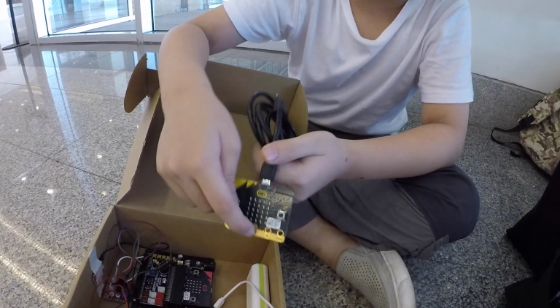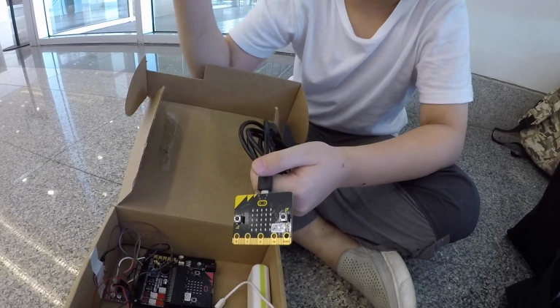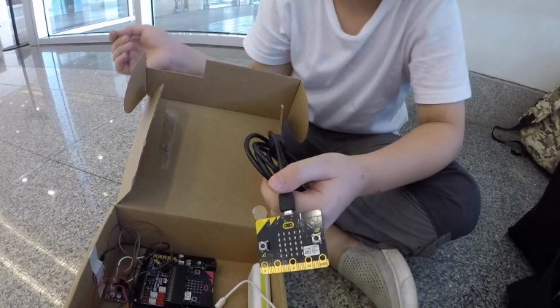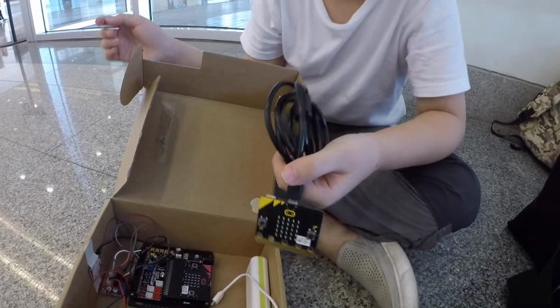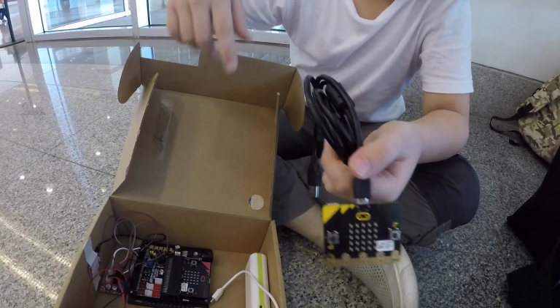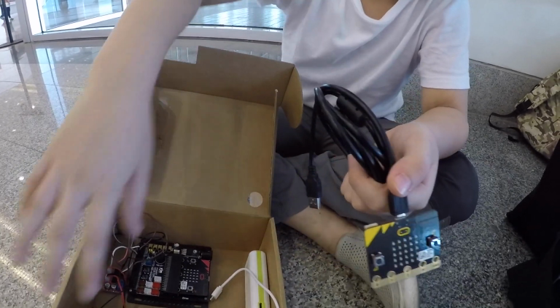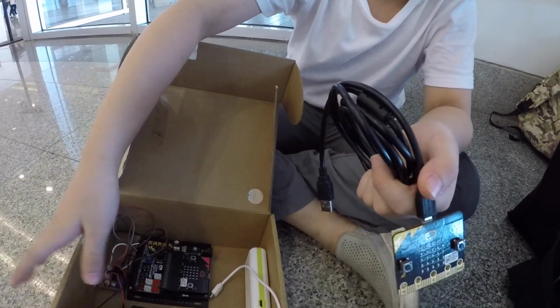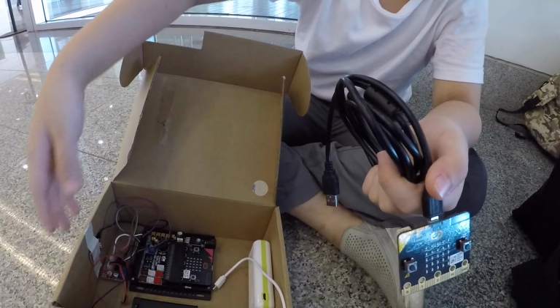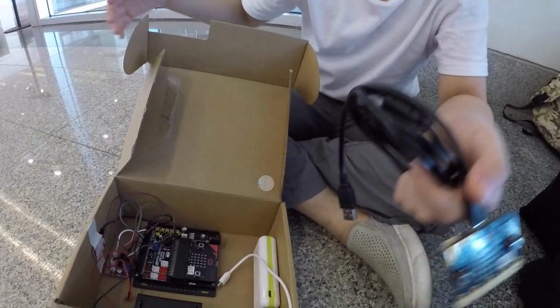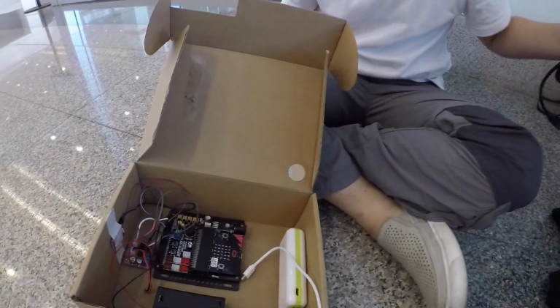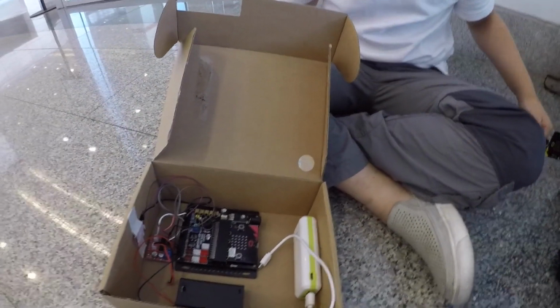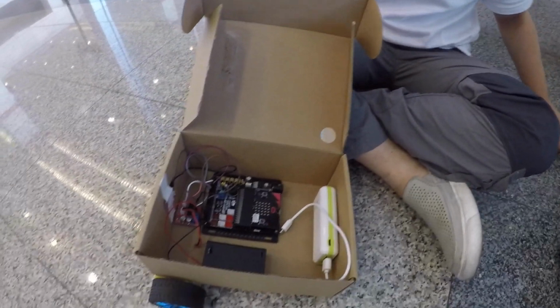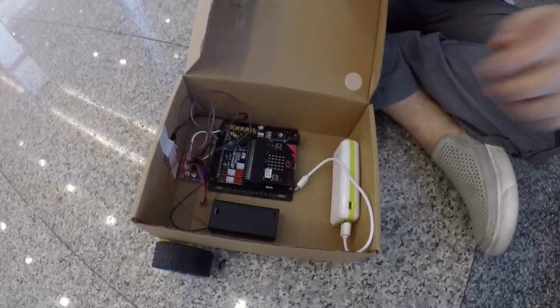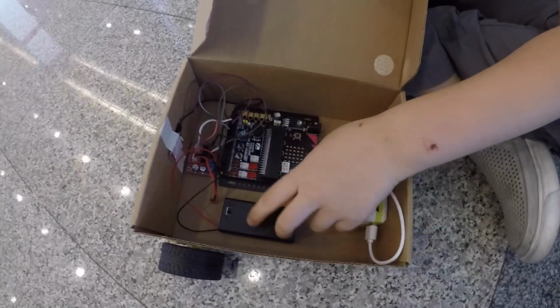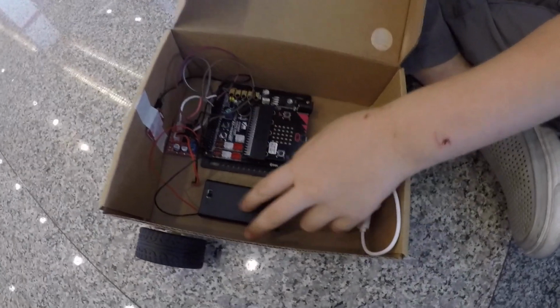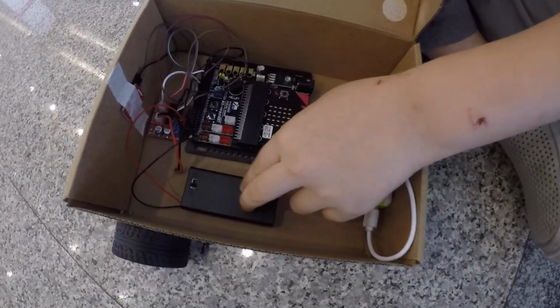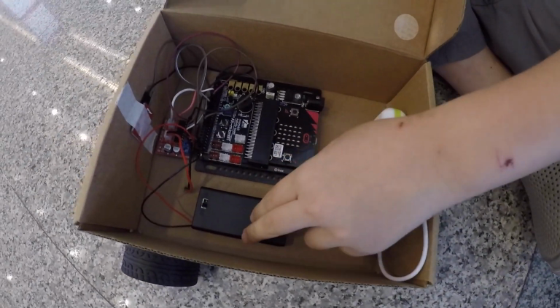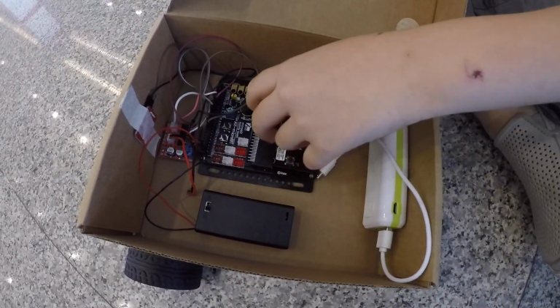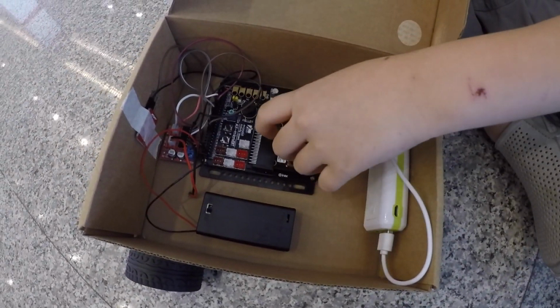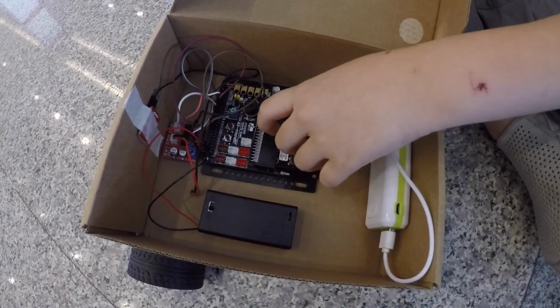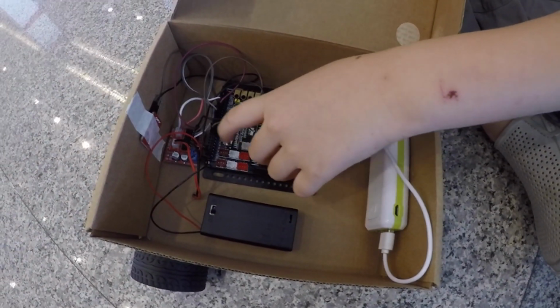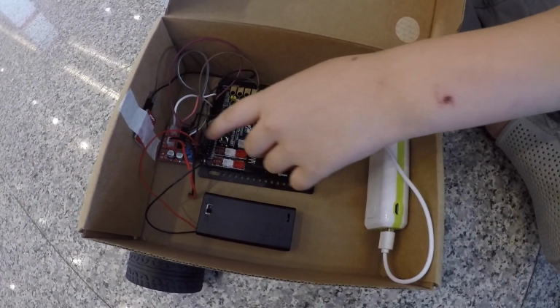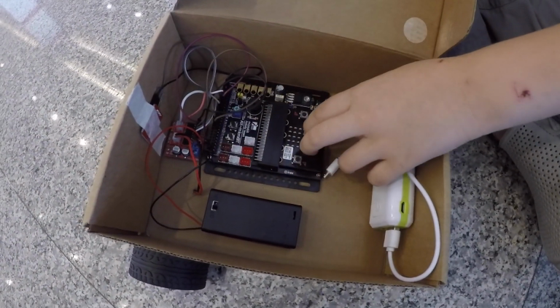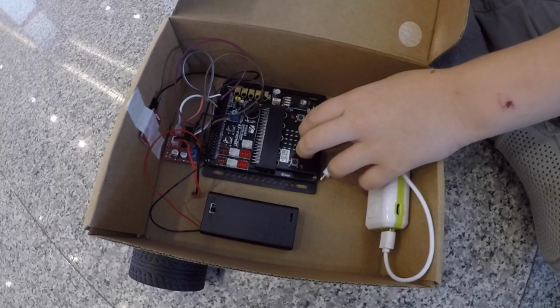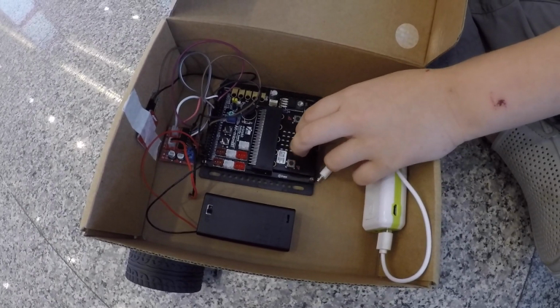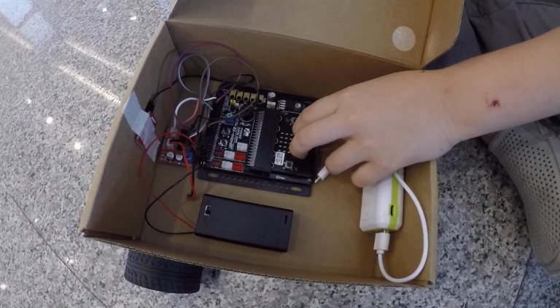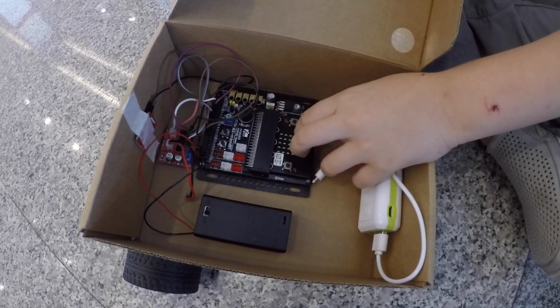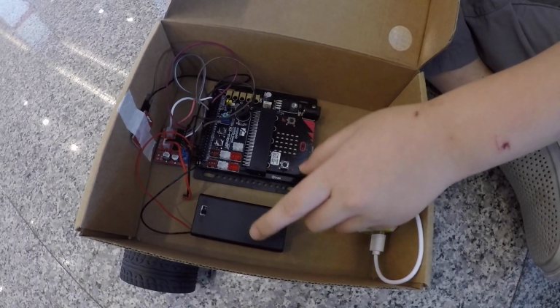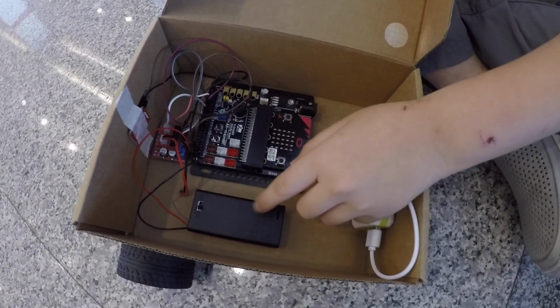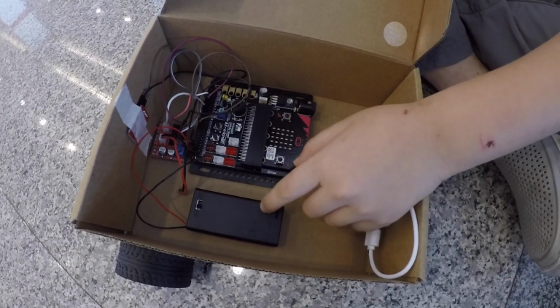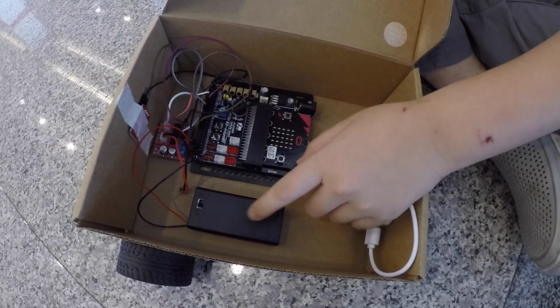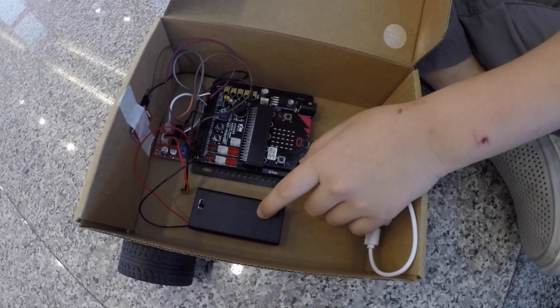Left, right, to control this robot. Inside the box we have a battery compartment for powering the motor control board. It's two AA batteries.